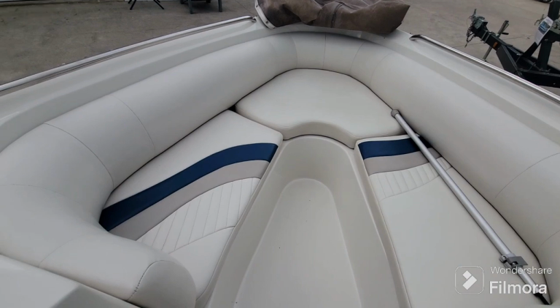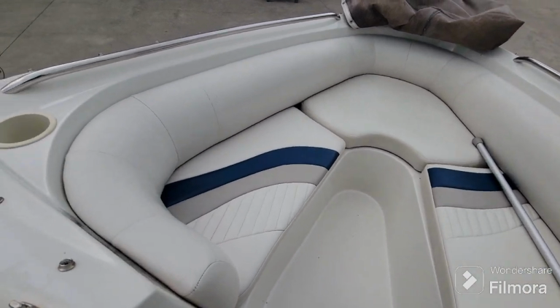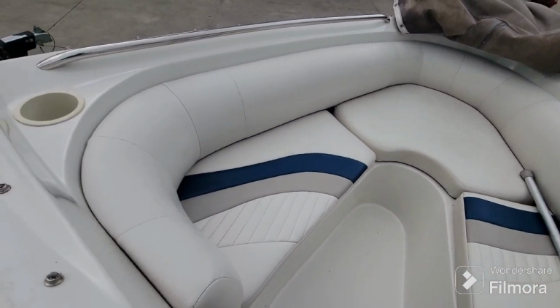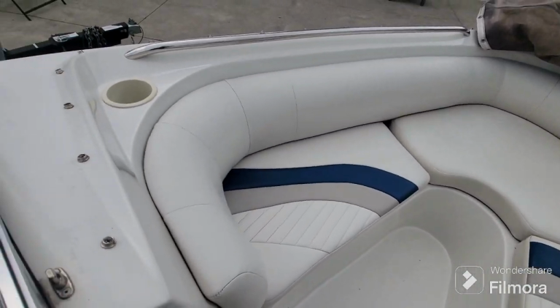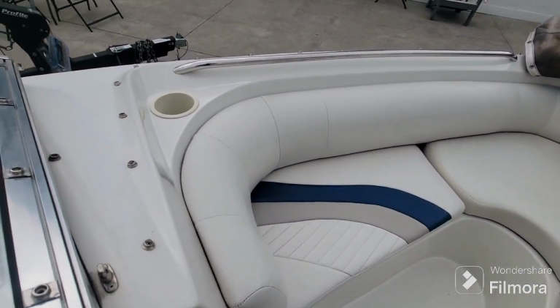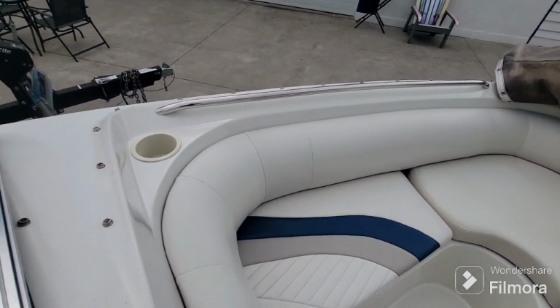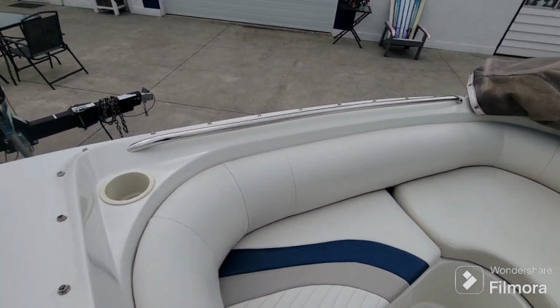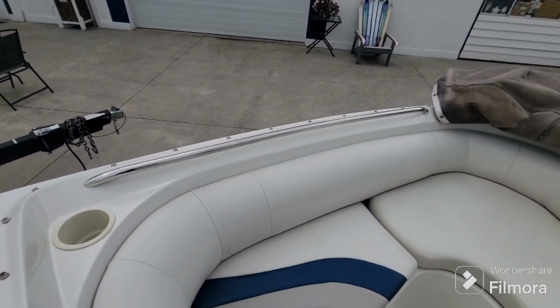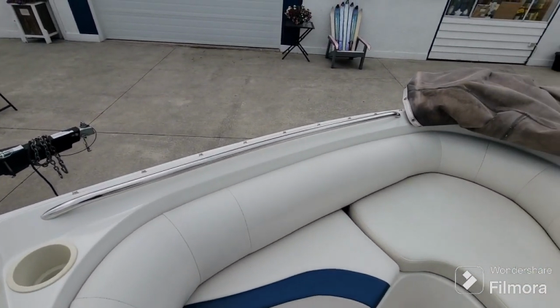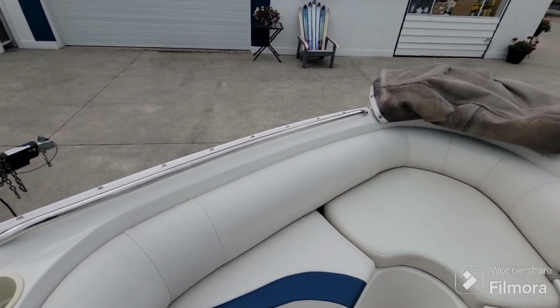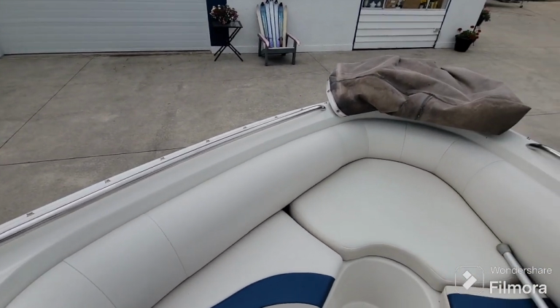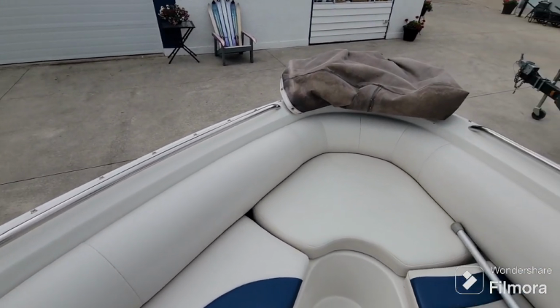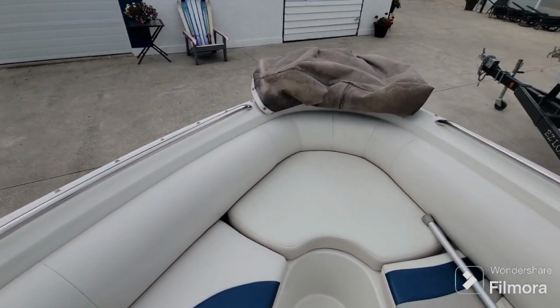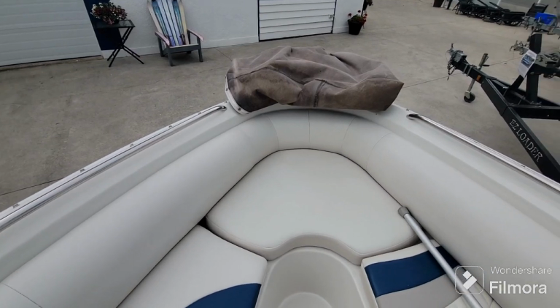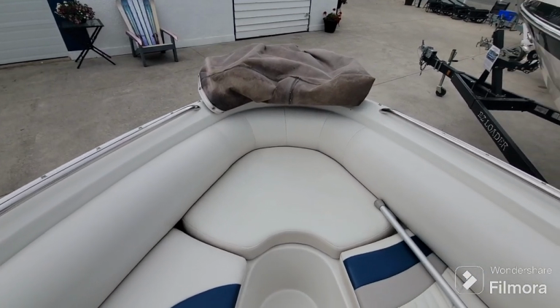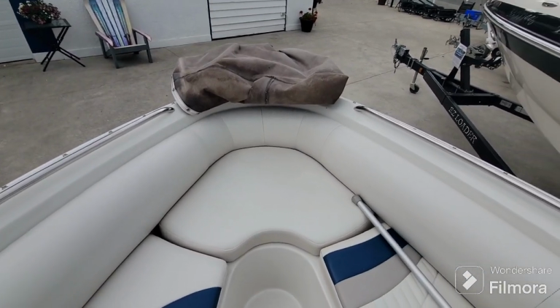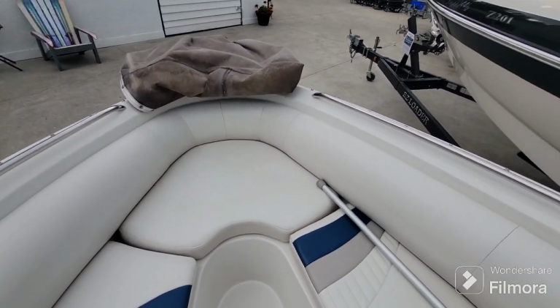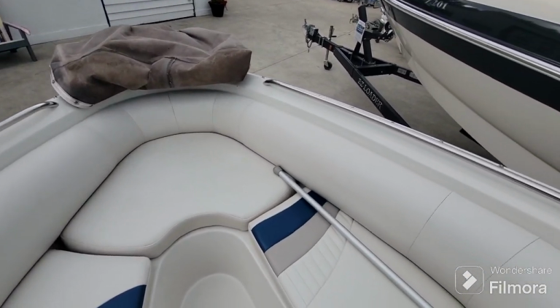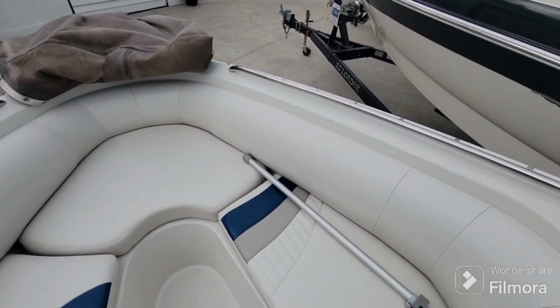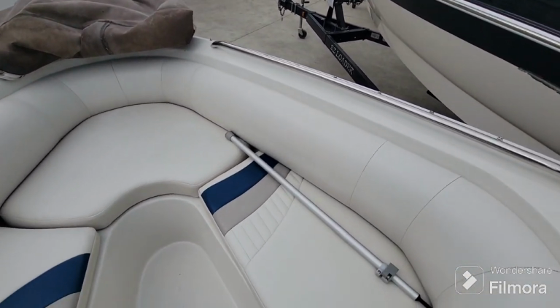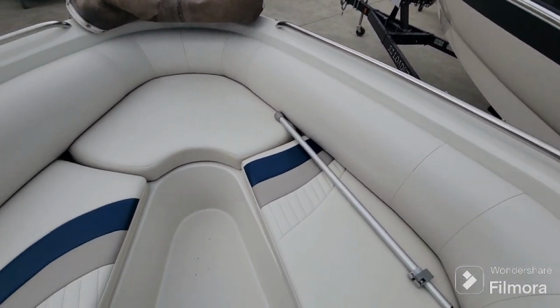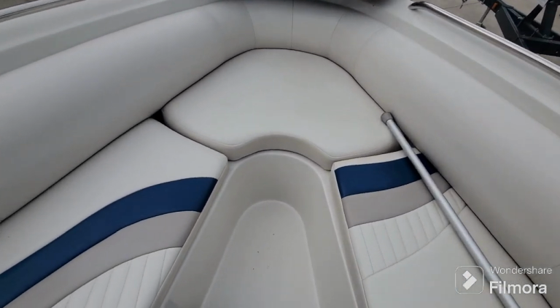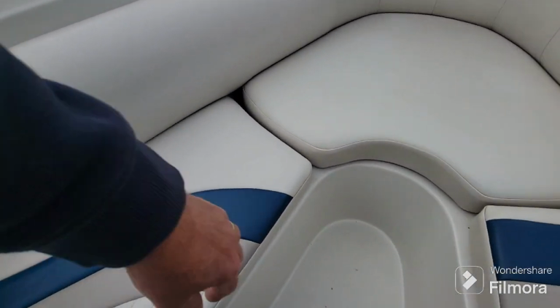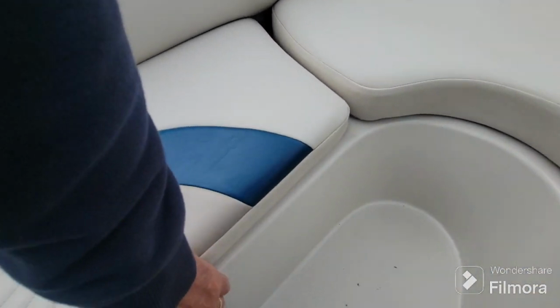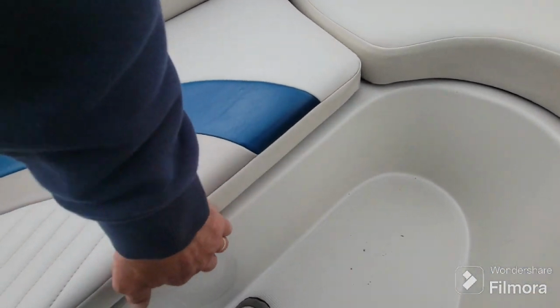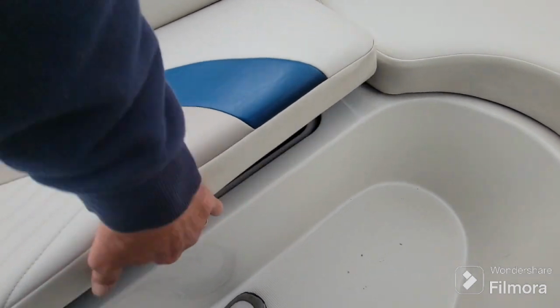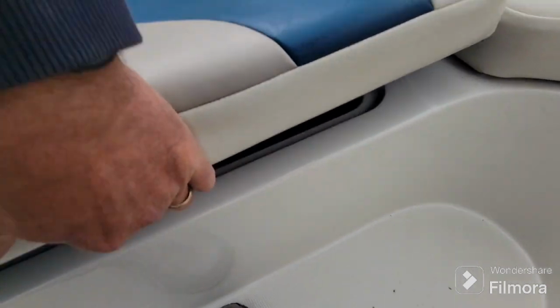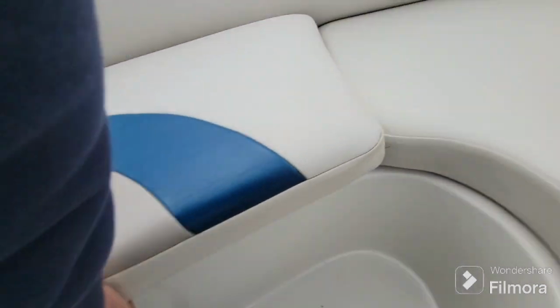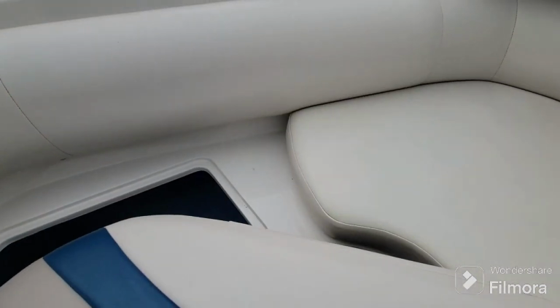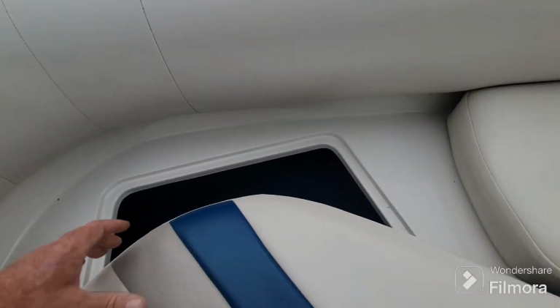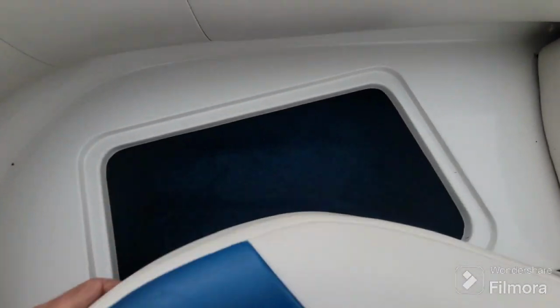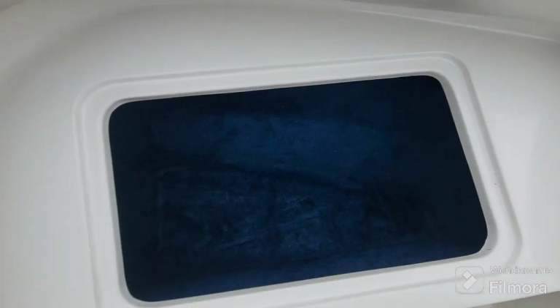Got nice spacious bow seating up here, through-bolted stainless grab rails, and carpeted storage under the seats.